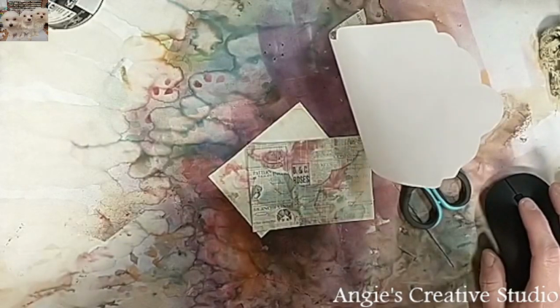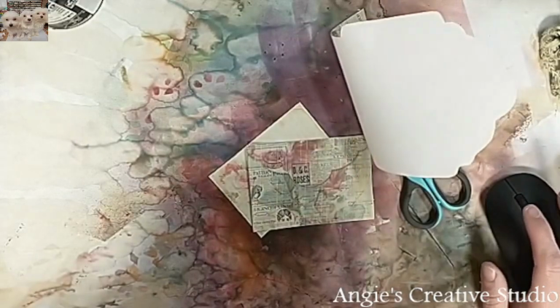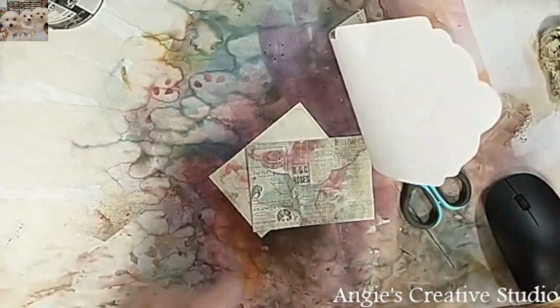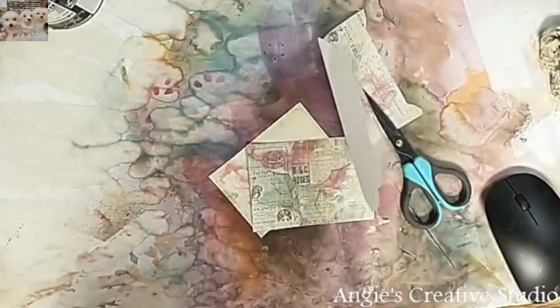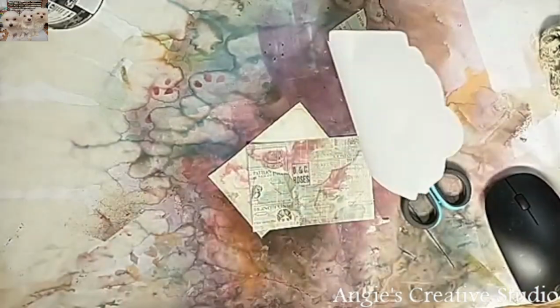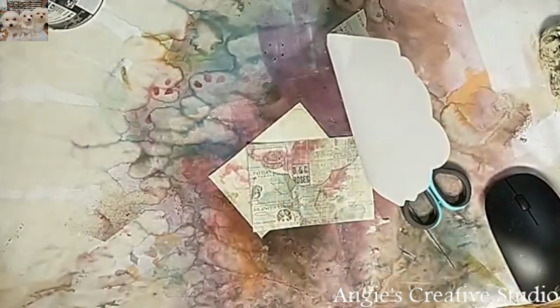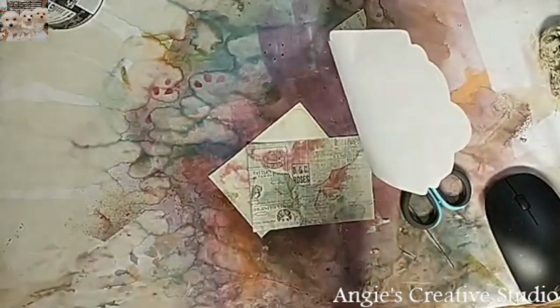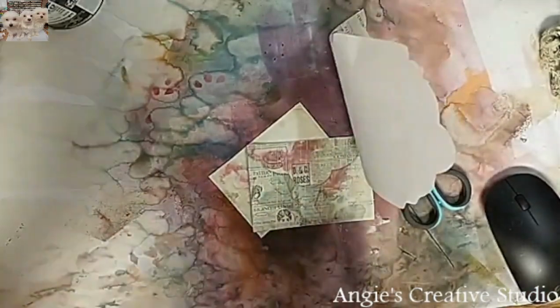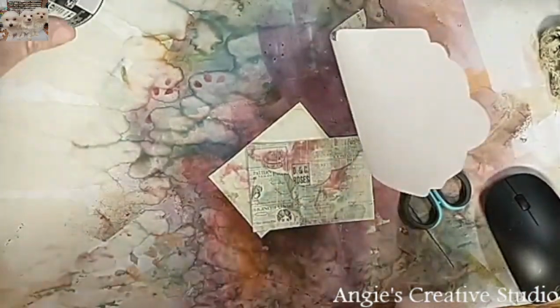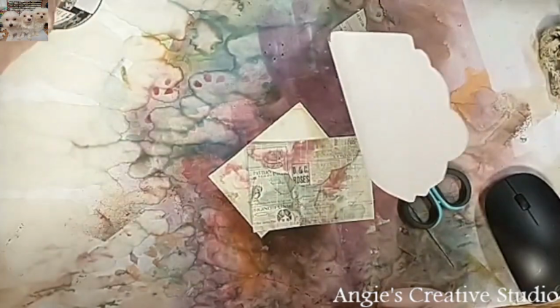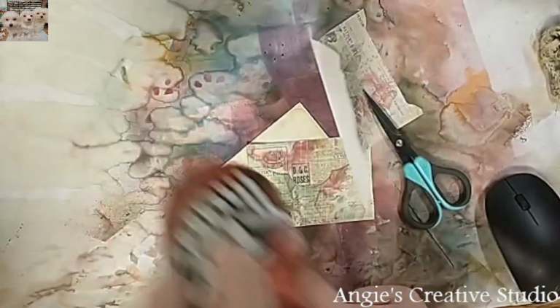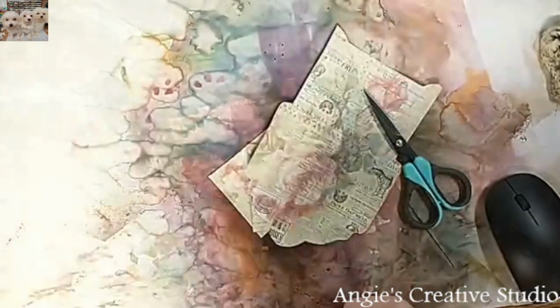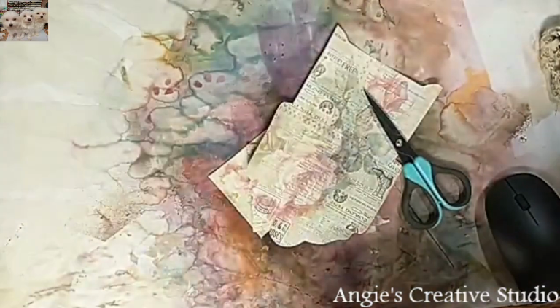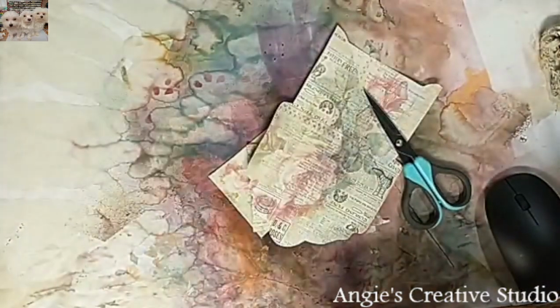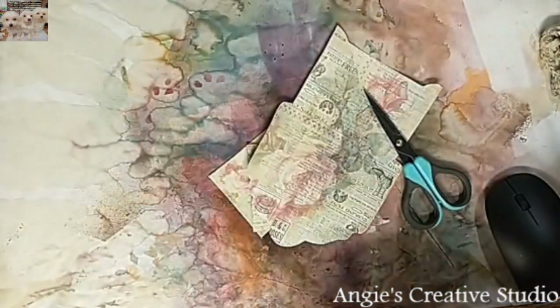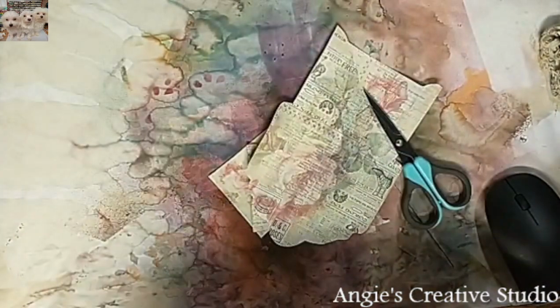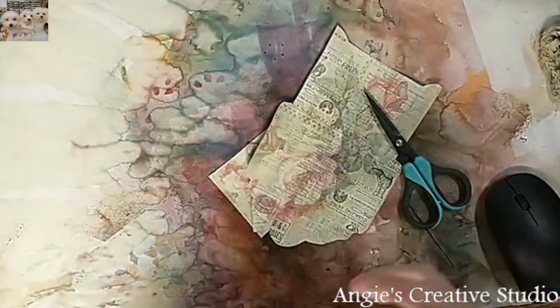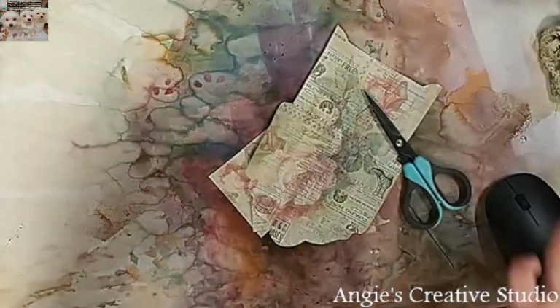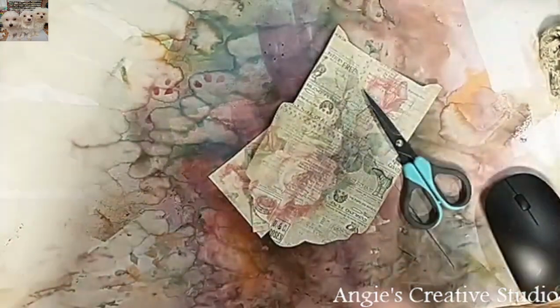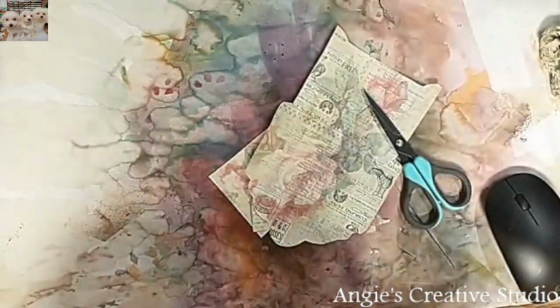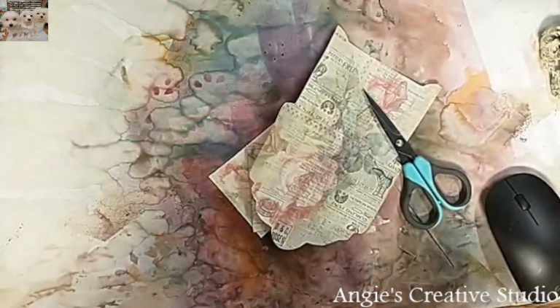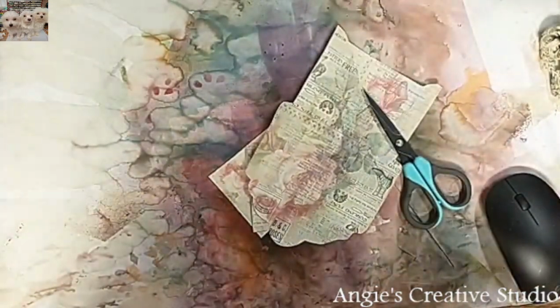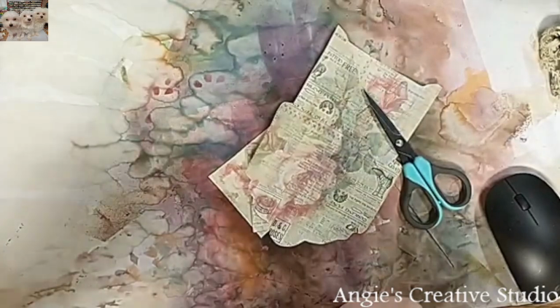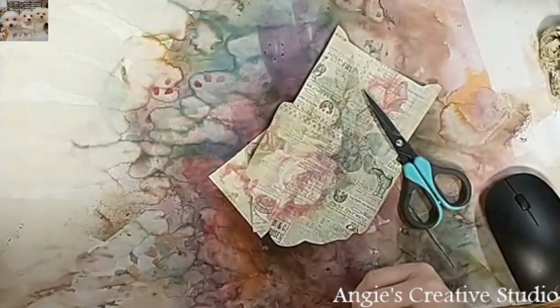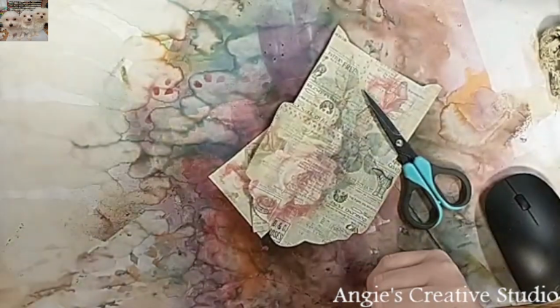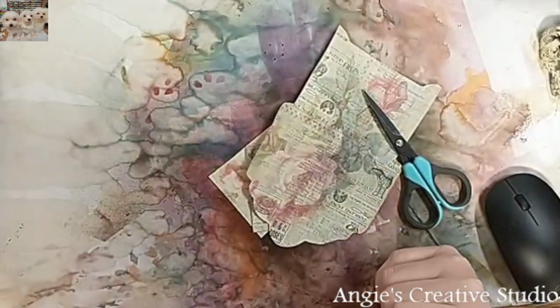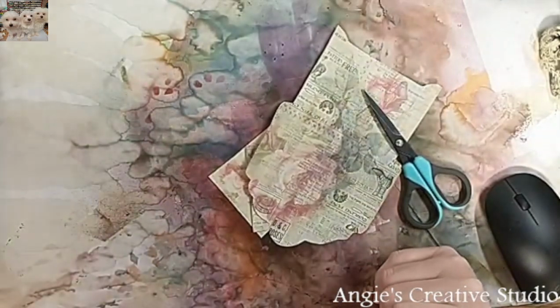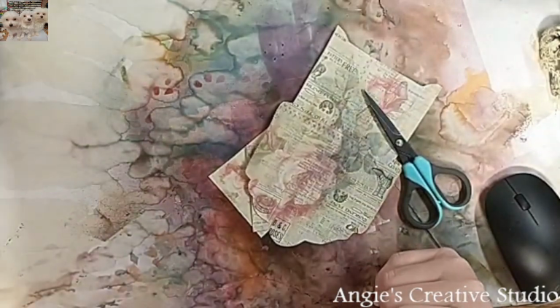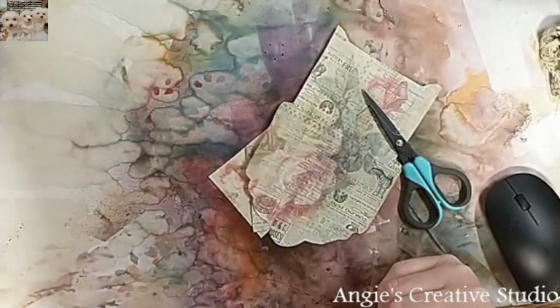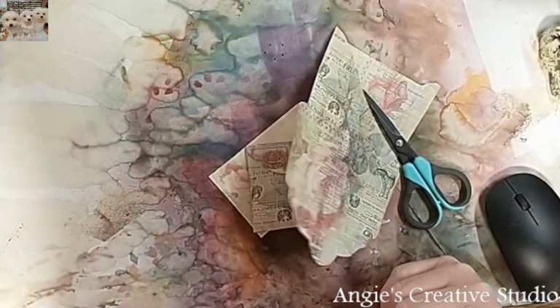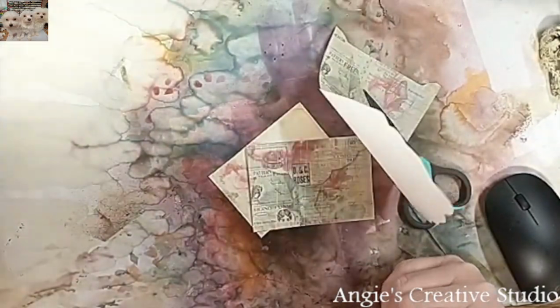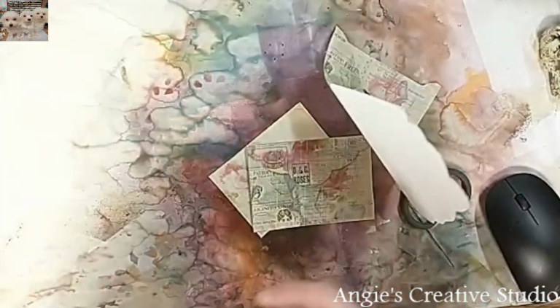Hey y'all! Welcome to Anchor's Creative Studio. I'm Angie and today we are going to do something just a little fun and simple, just having some fun on a Sunday afternoon.